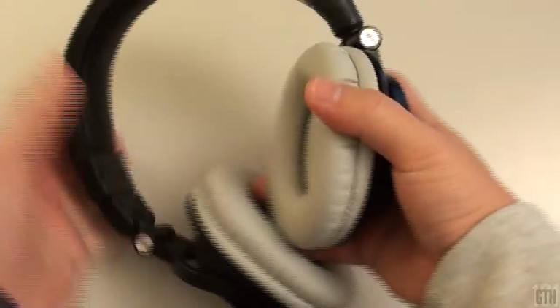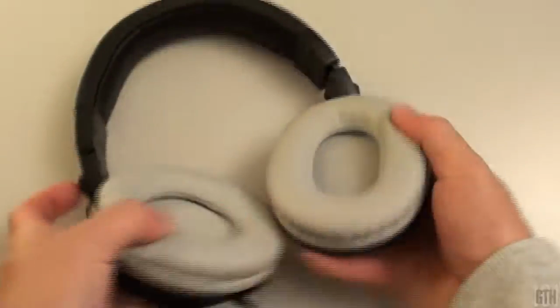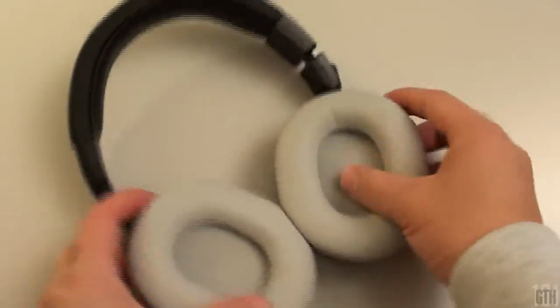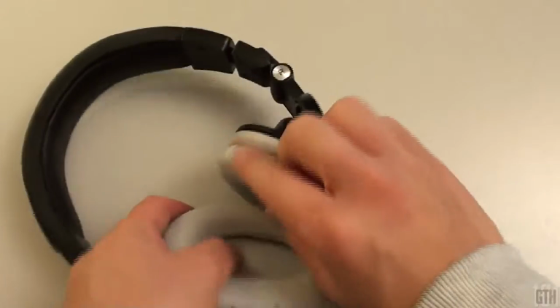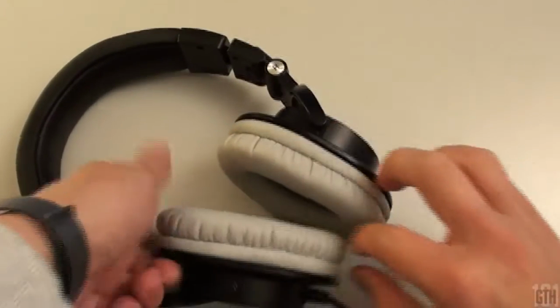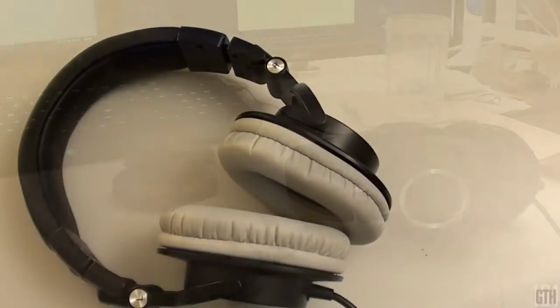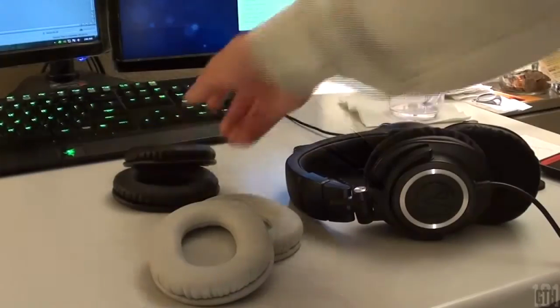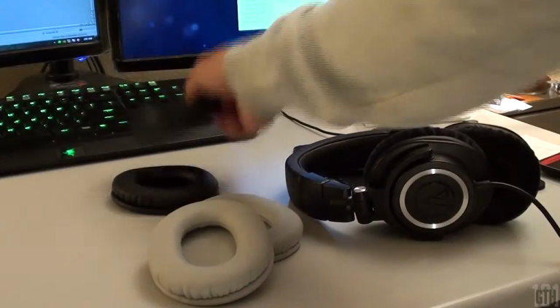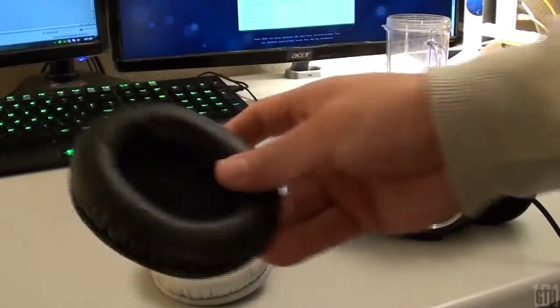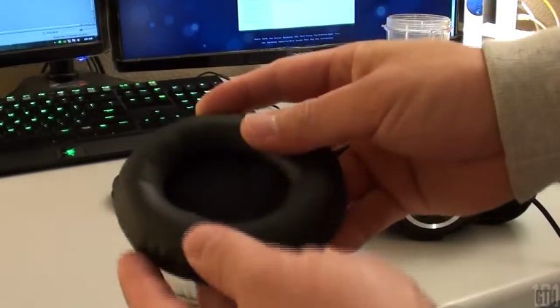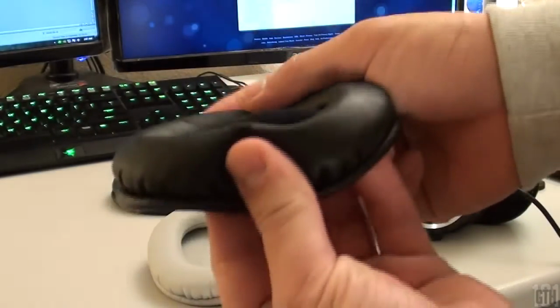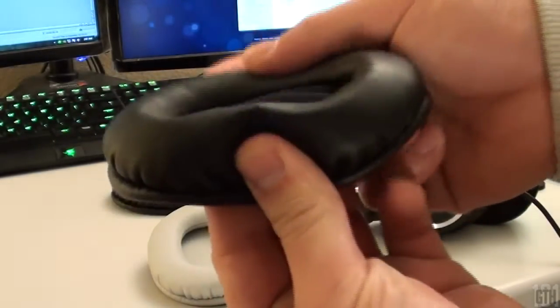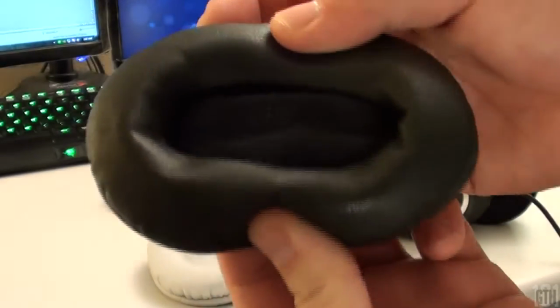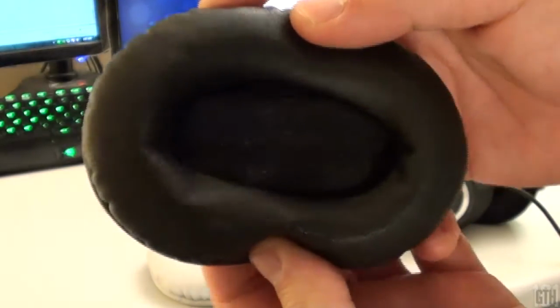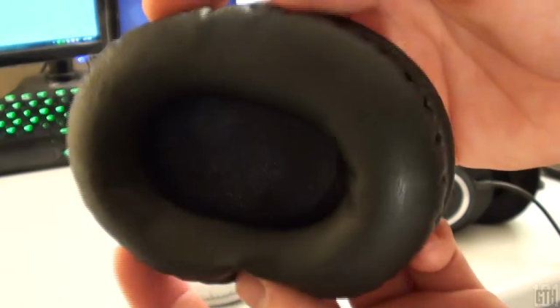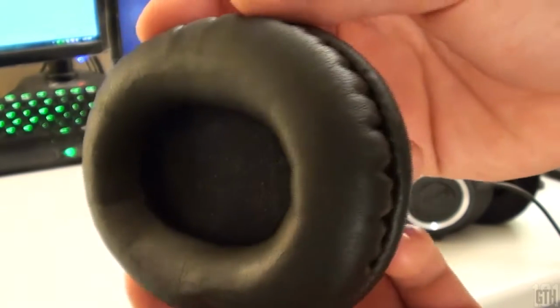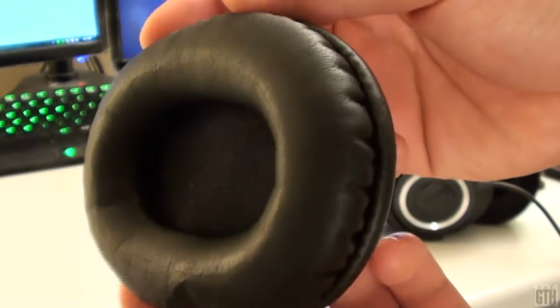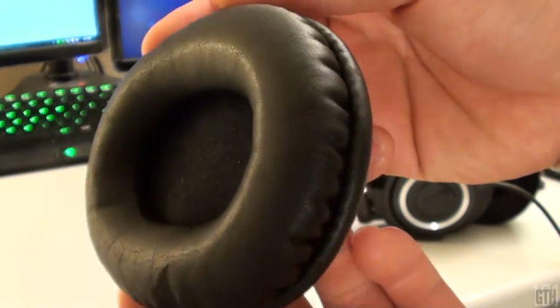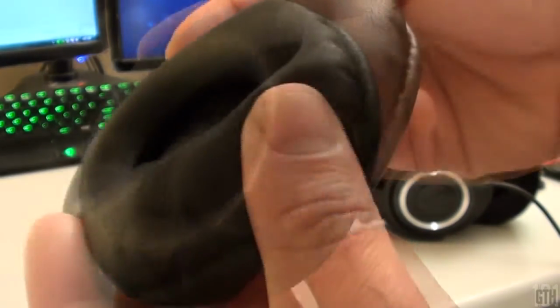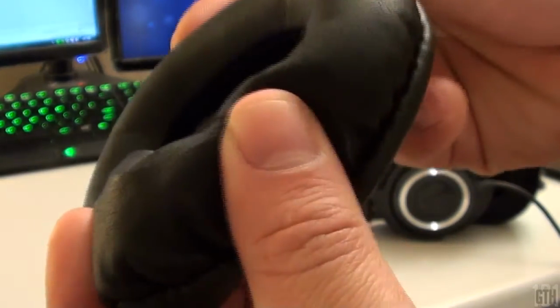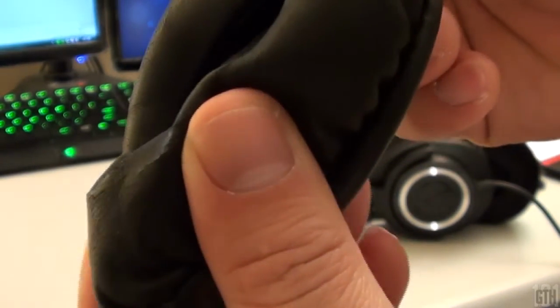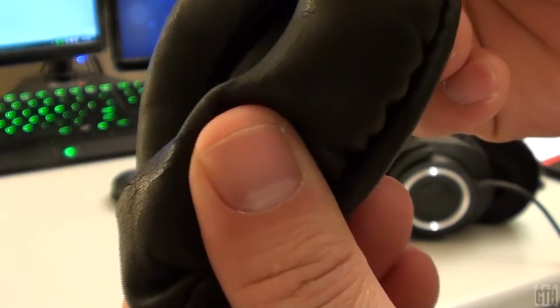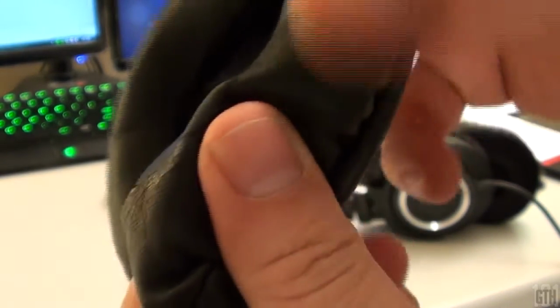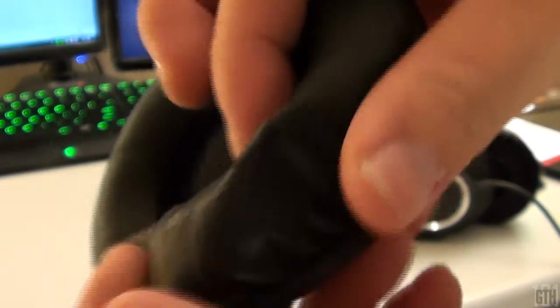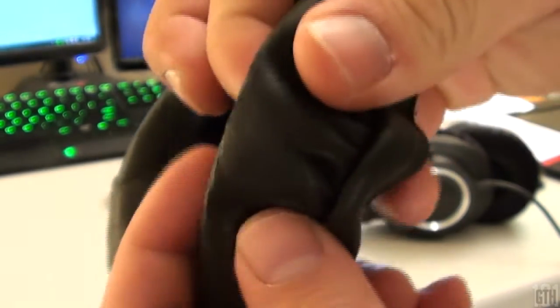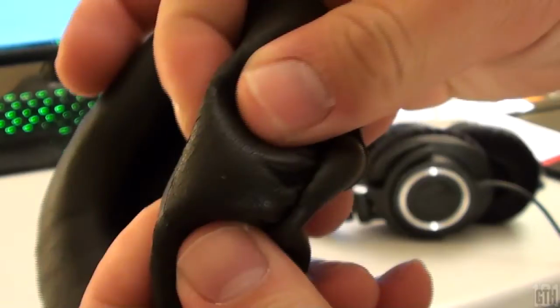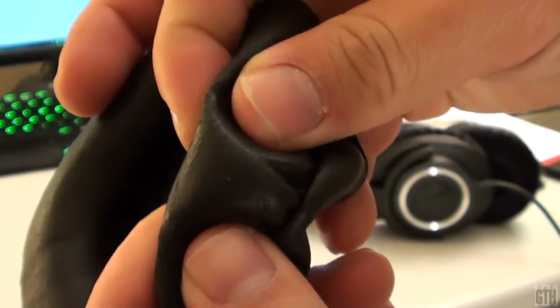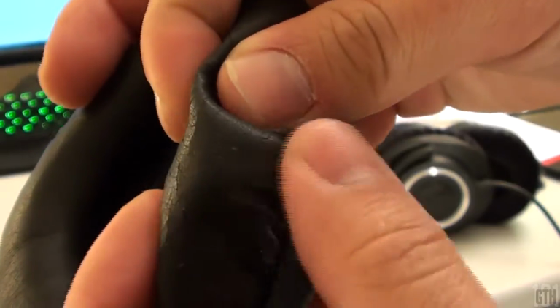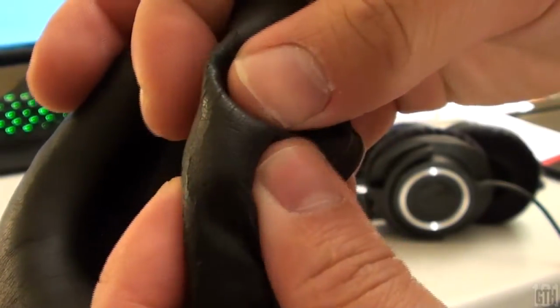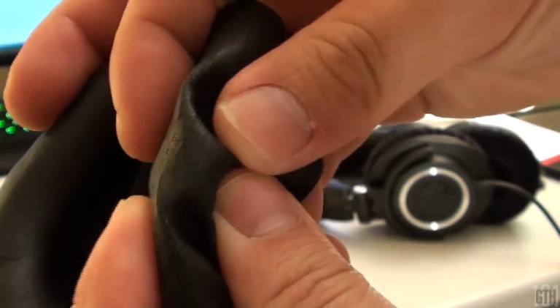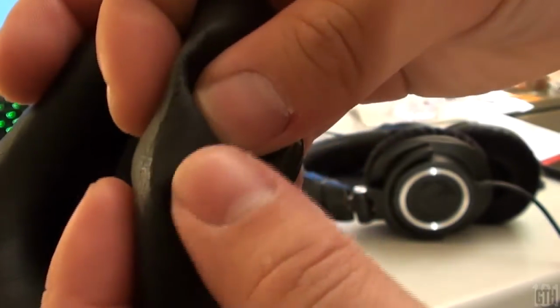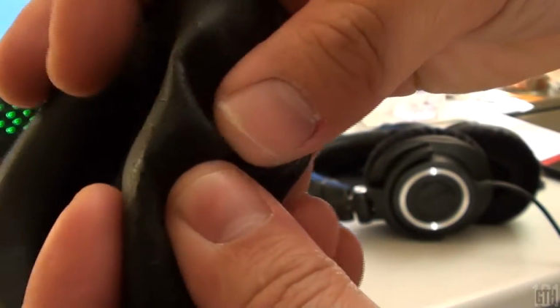This brings me back to the reason why I upgraded to the velour pads. The pleather cups were not breathable, and after long sessions your ears would warm up and start to create moisture. This moisture absorbed into the ear cups and dried them out. The velour pads eliminate this problem — now during the summer I can wear my headphones without the worry of sweating ears.